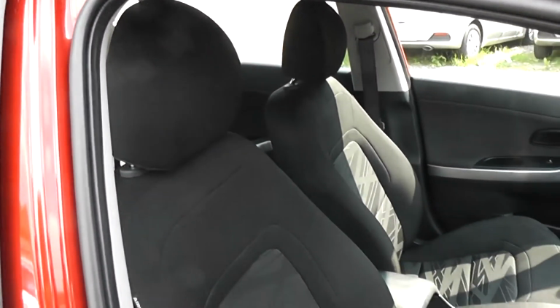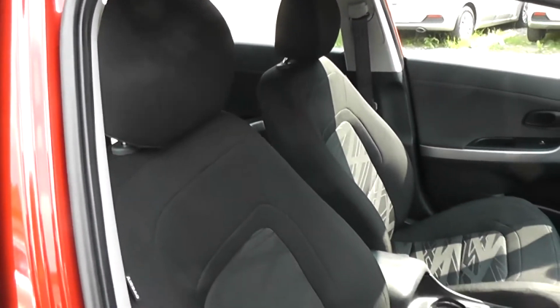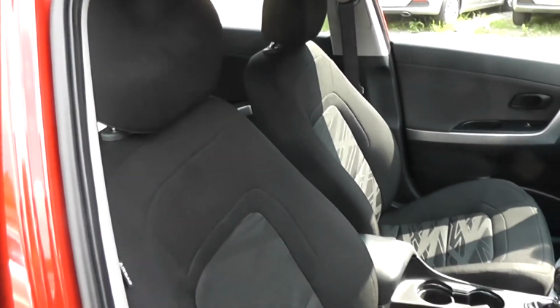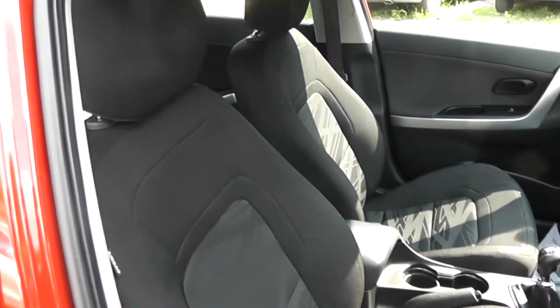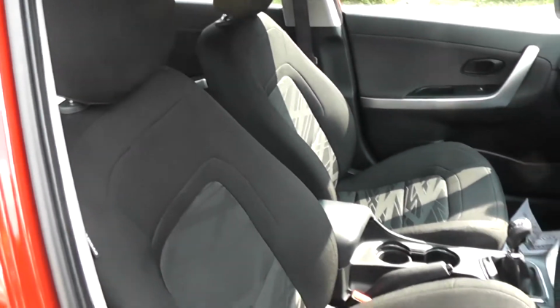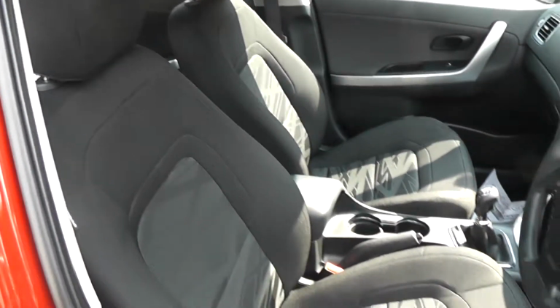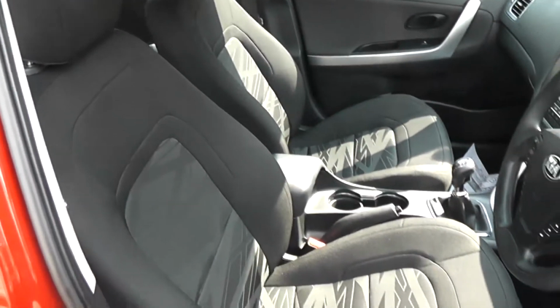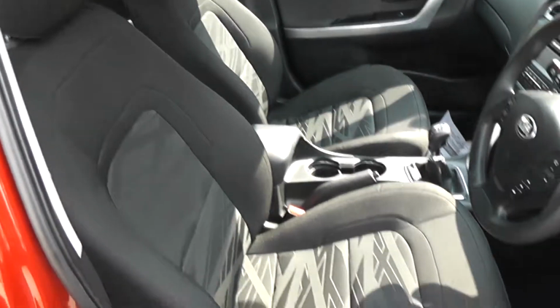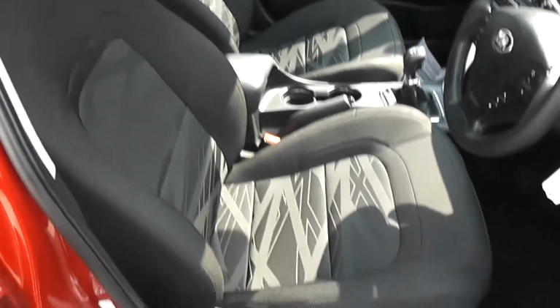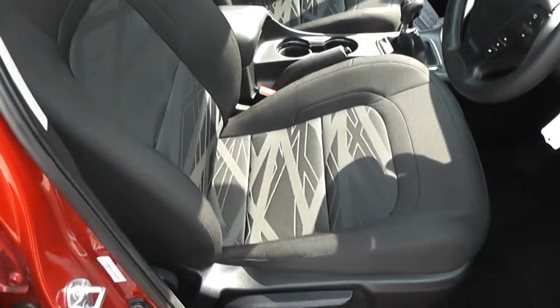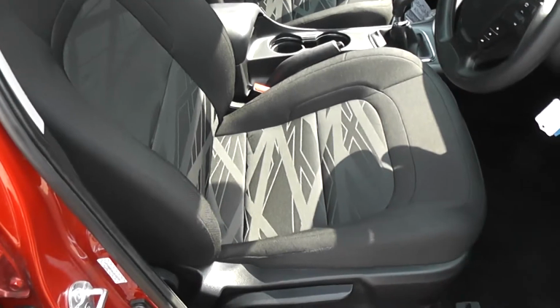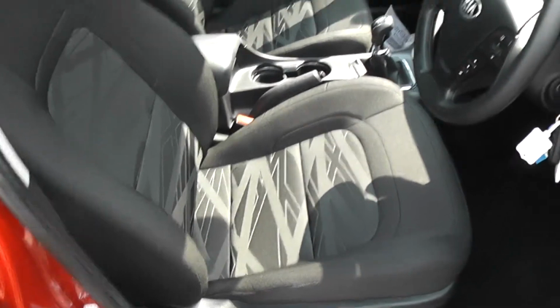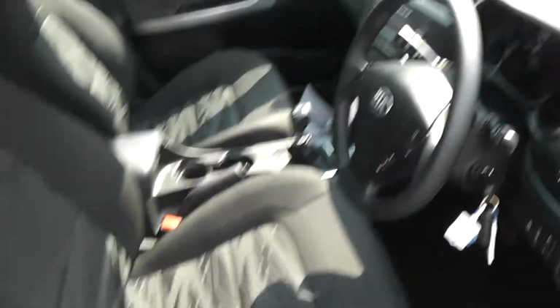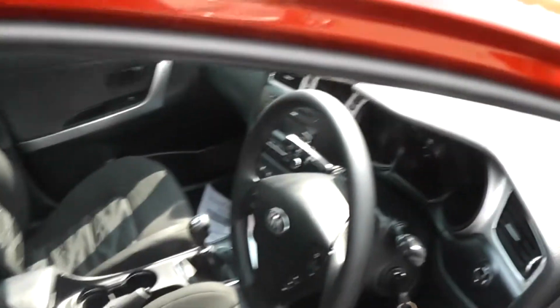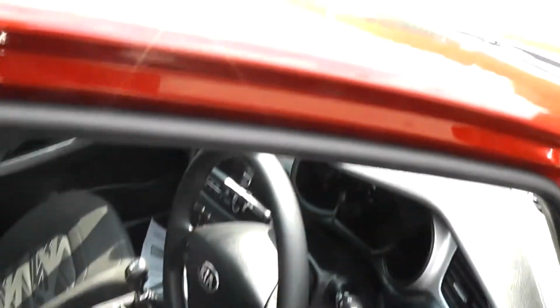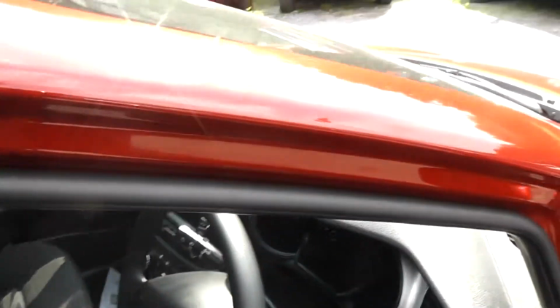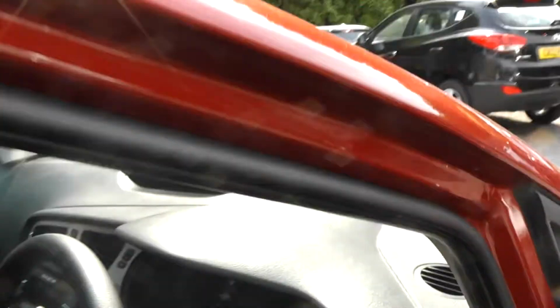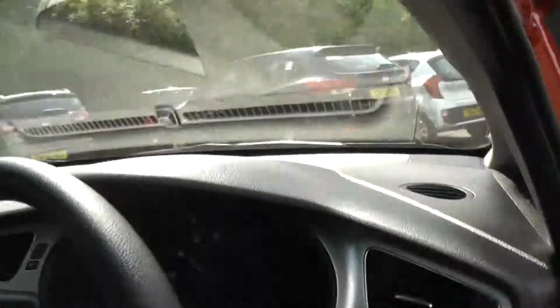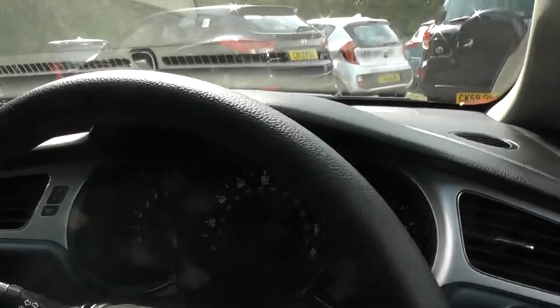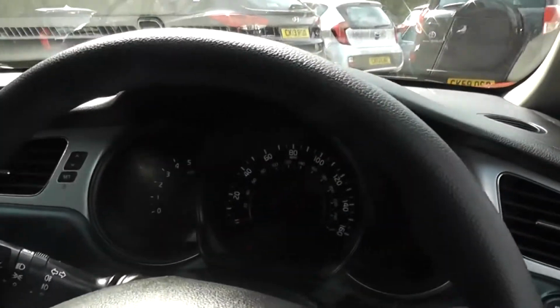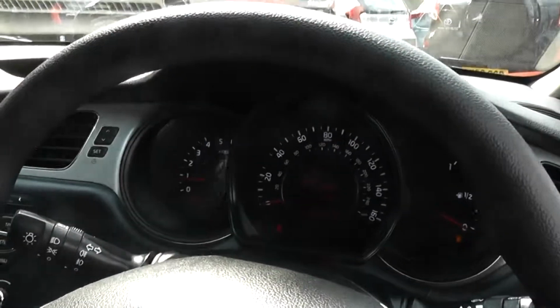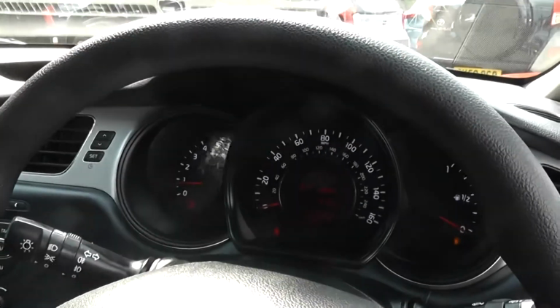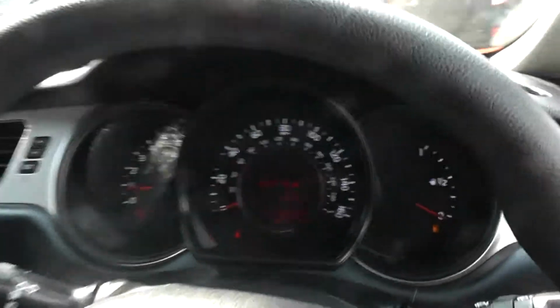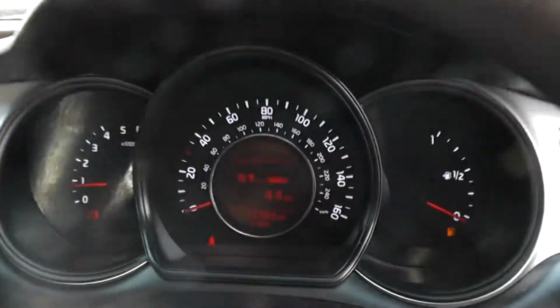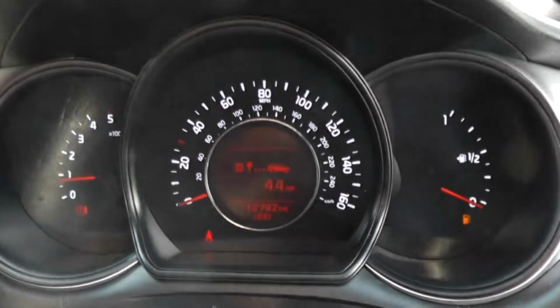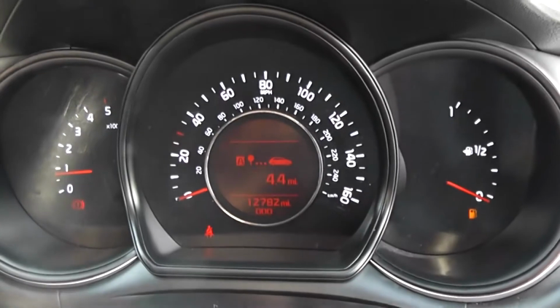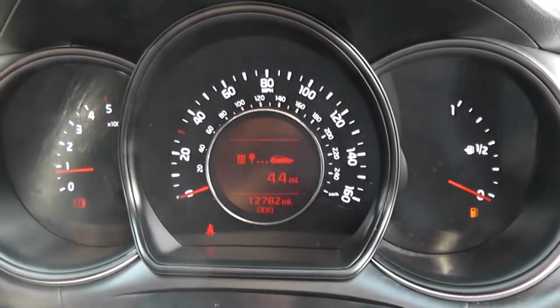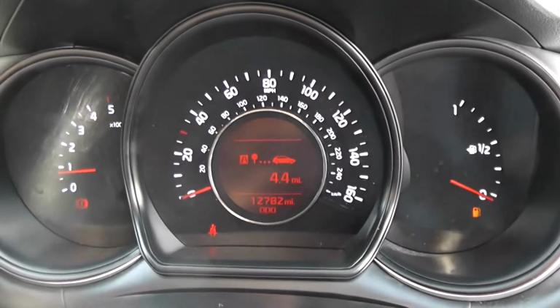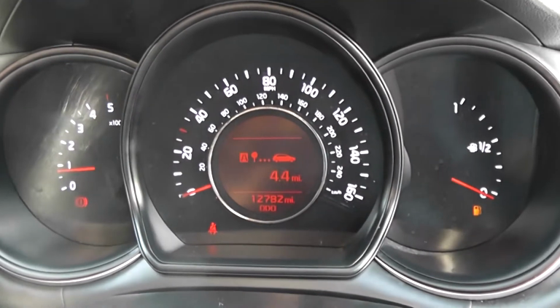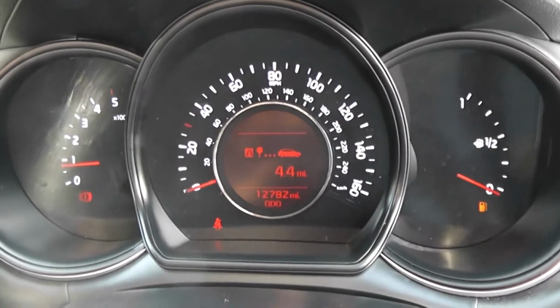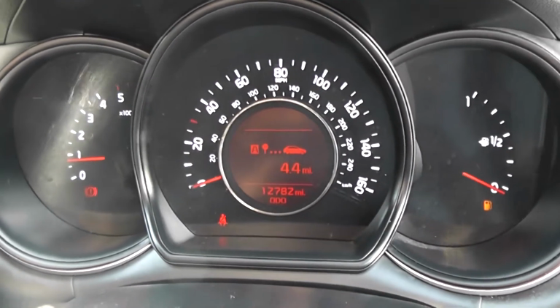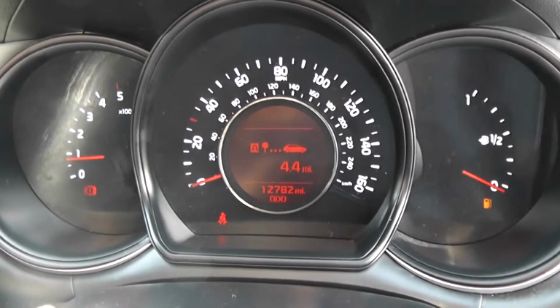As you can see, the upholstery is in excellent condition throughout. The car also has a height adjustable driver's seat. The car has done 12,782 miles.